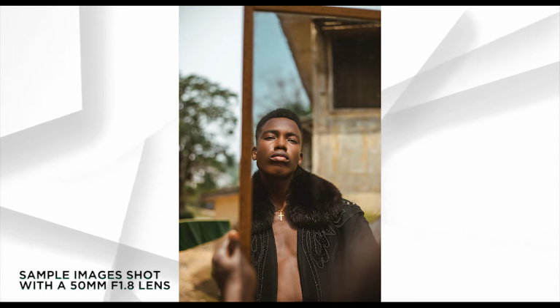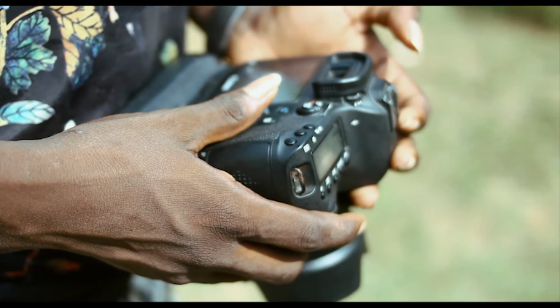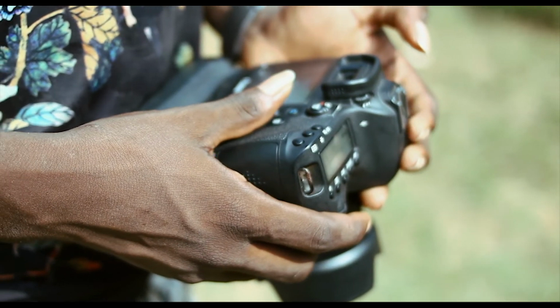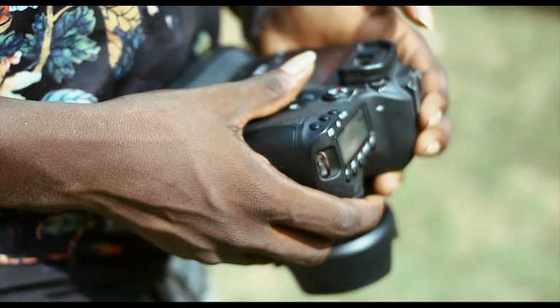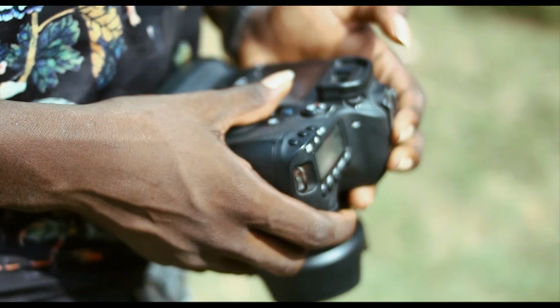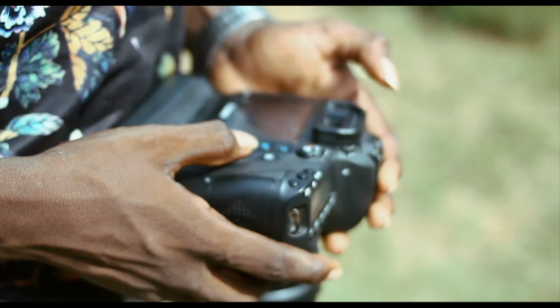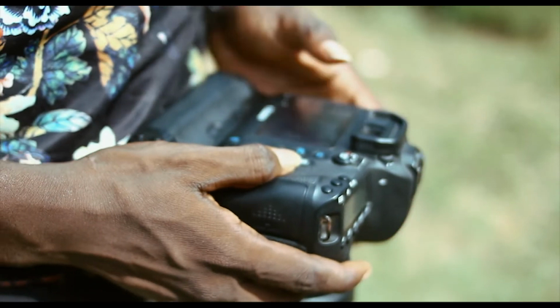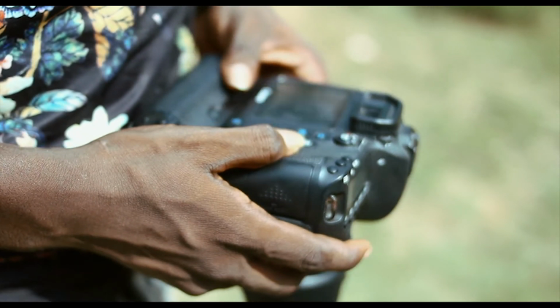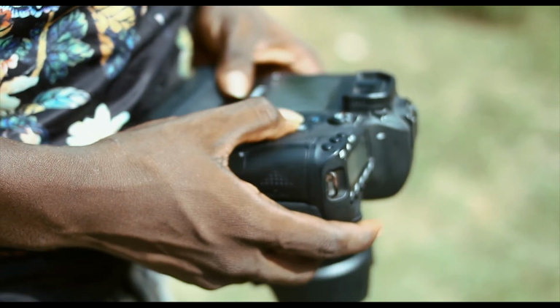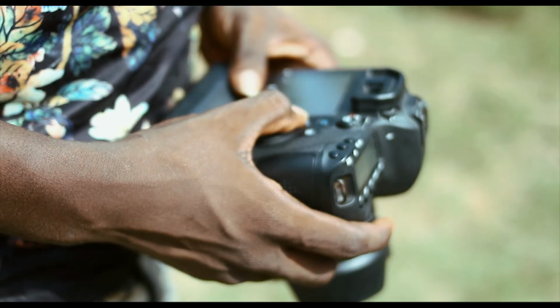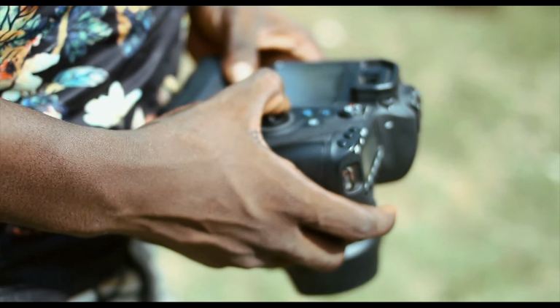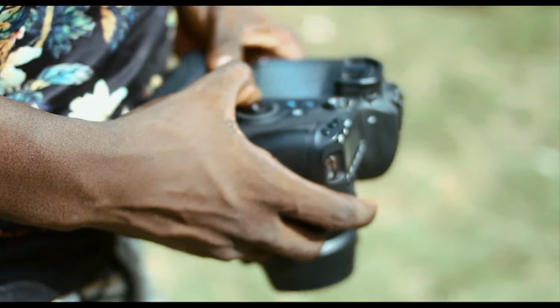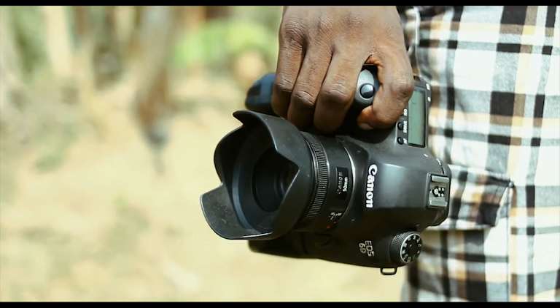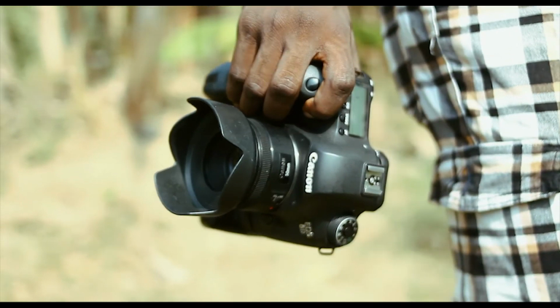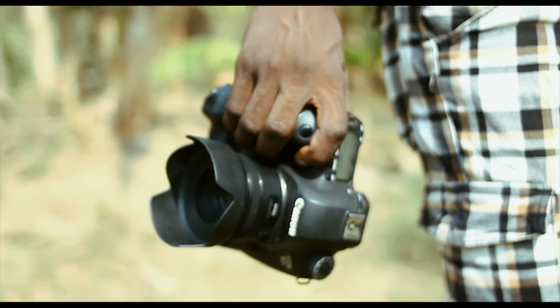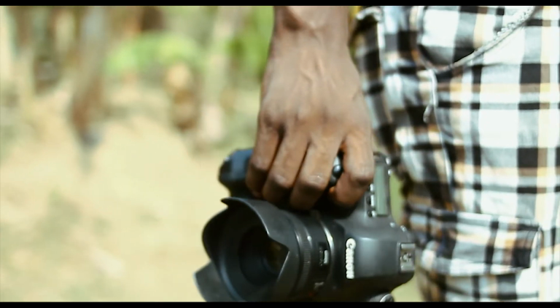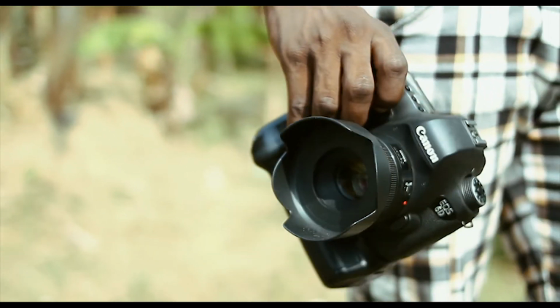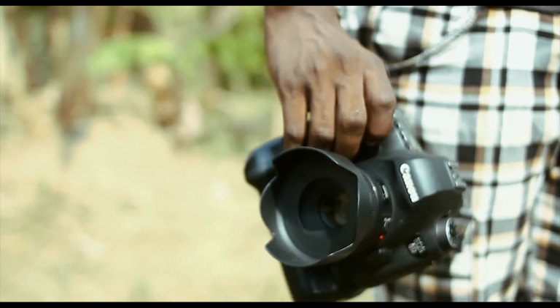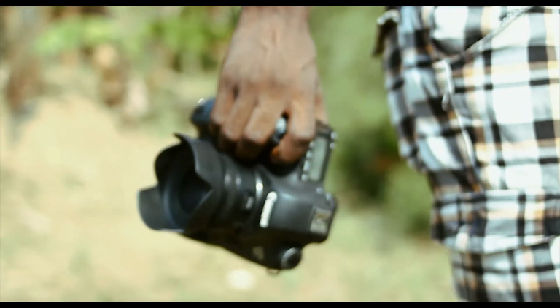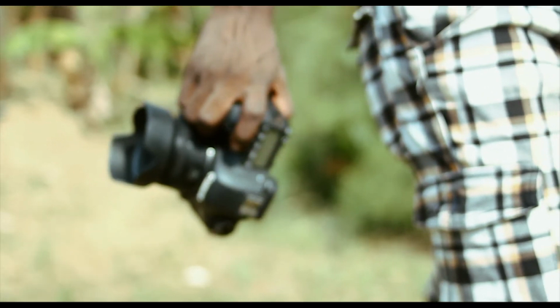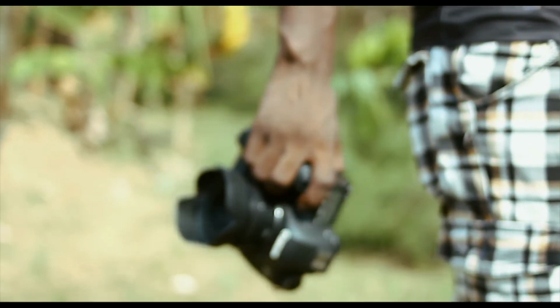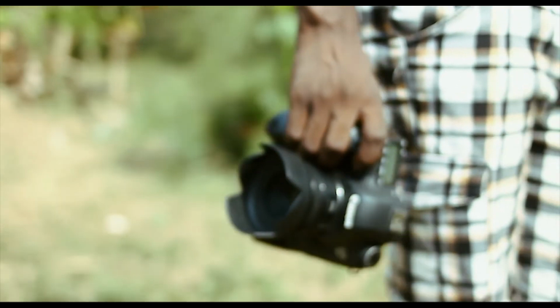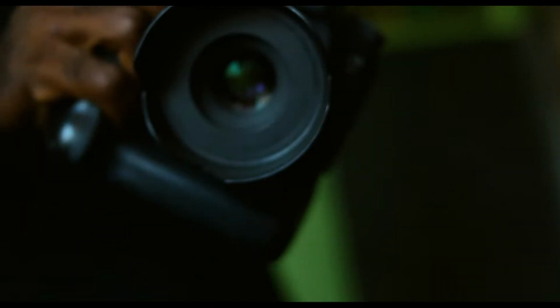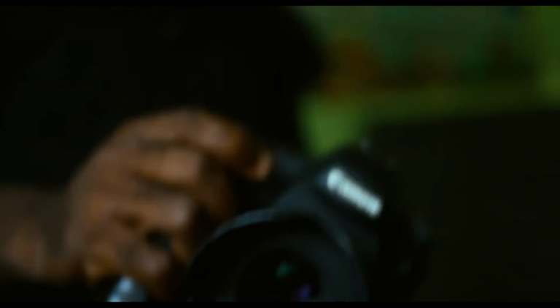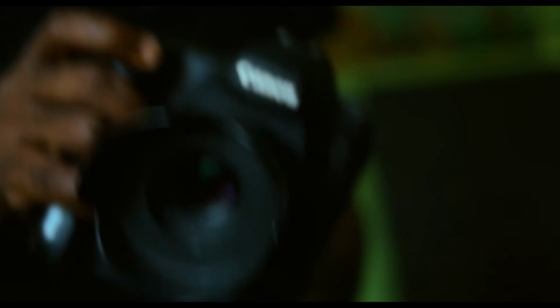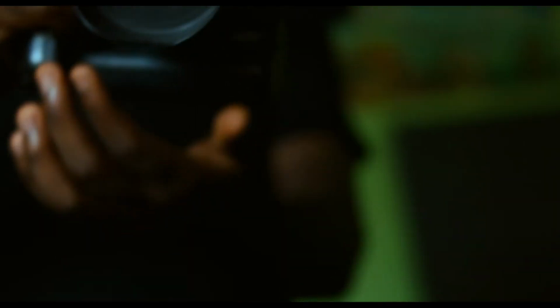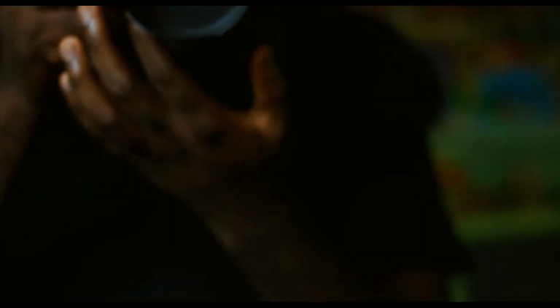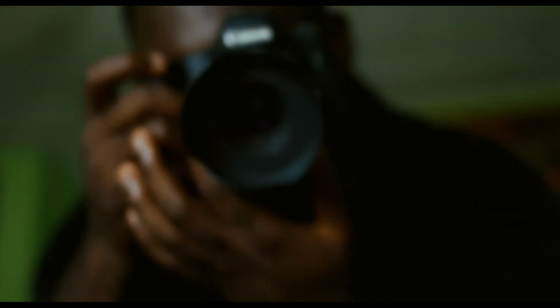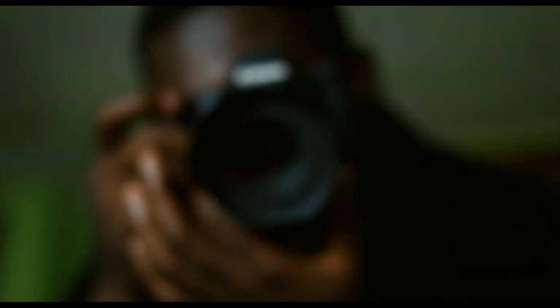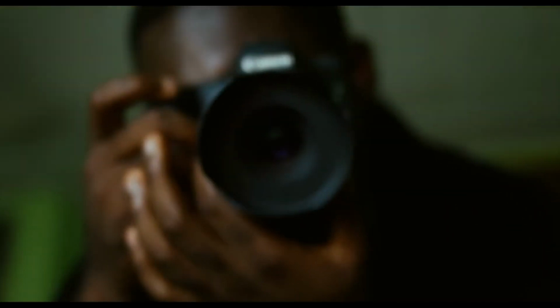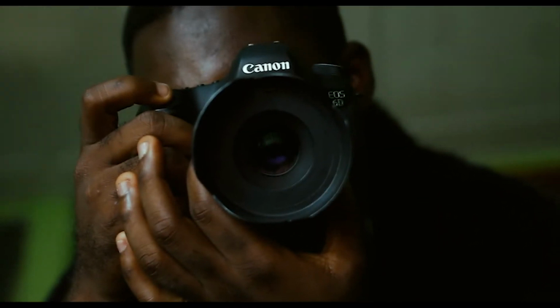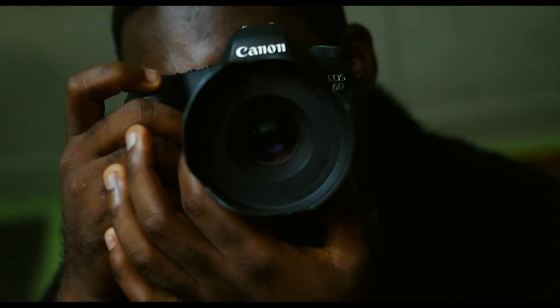Moving on to the focus — I'm not very impressed. The autofocus system of the Canon 6D has 11 focus points, but compared to its replacement, the Canon 6D Mark II with 45 focus points, the Canon 6D isn't the best when it comes to nailing that focus.